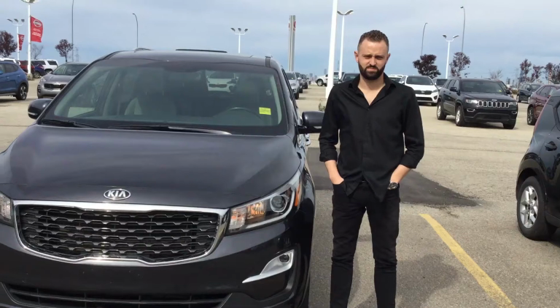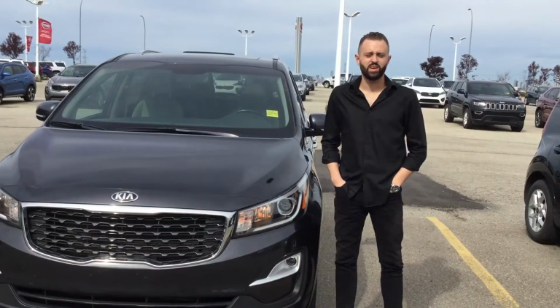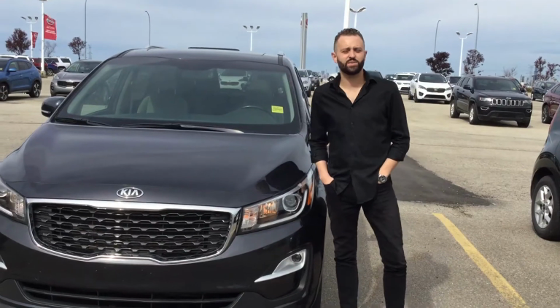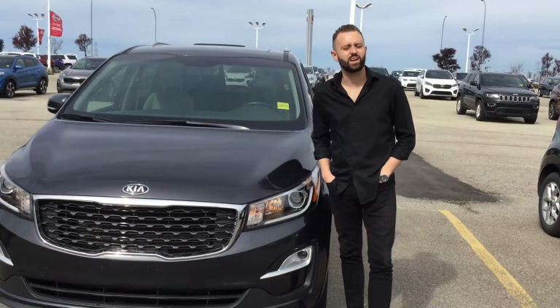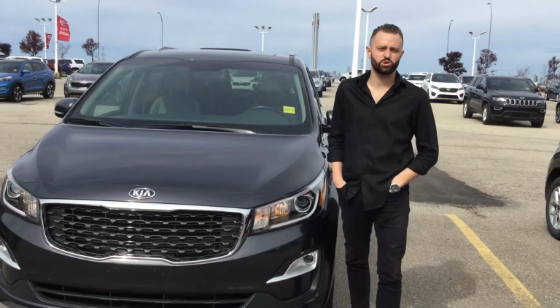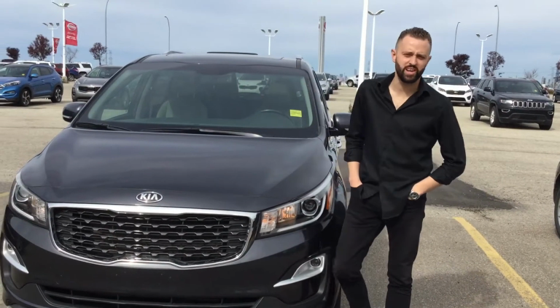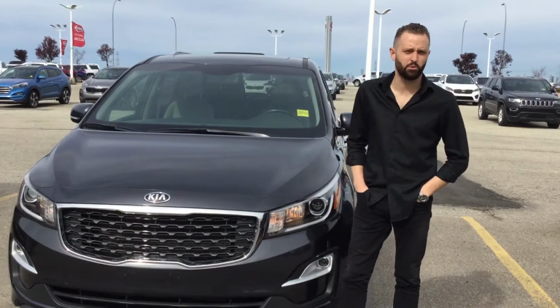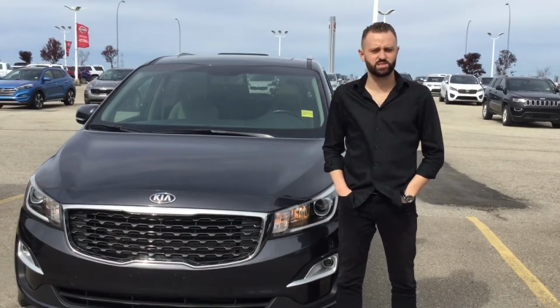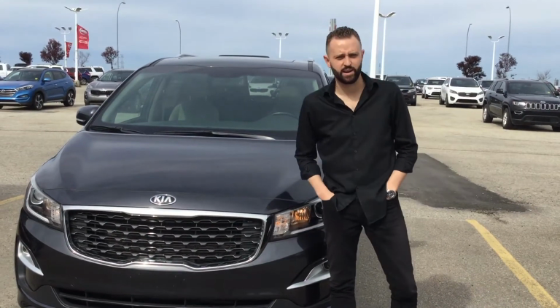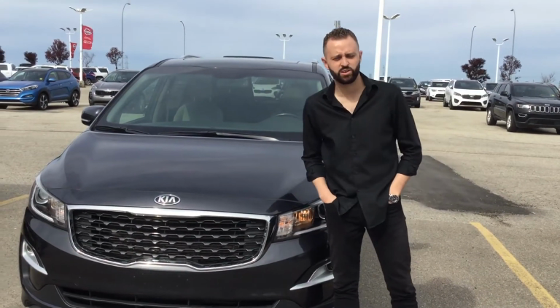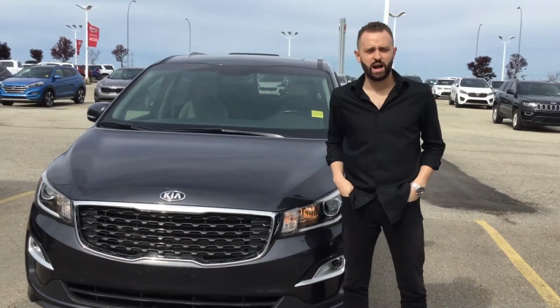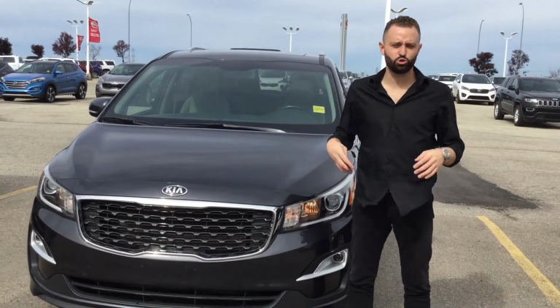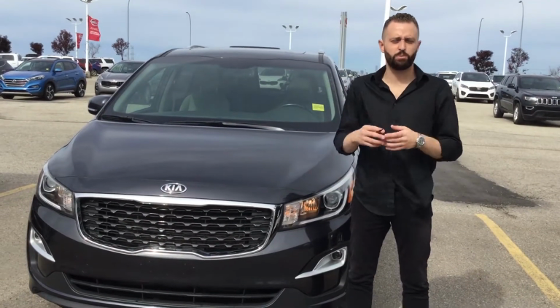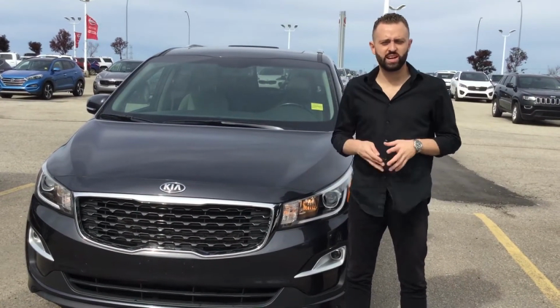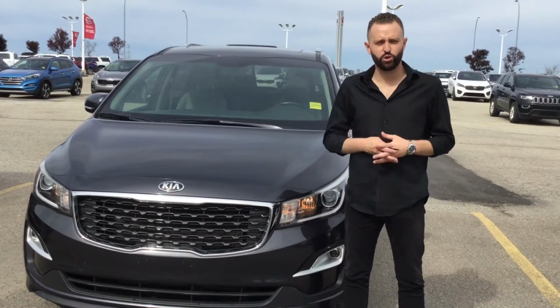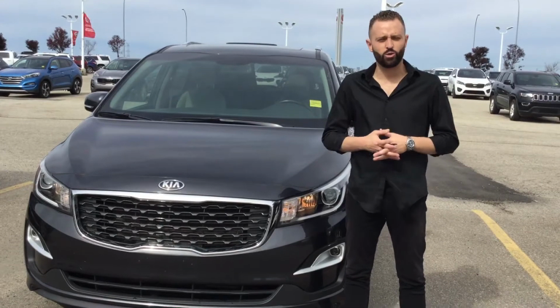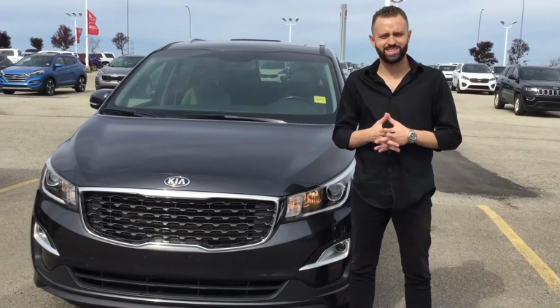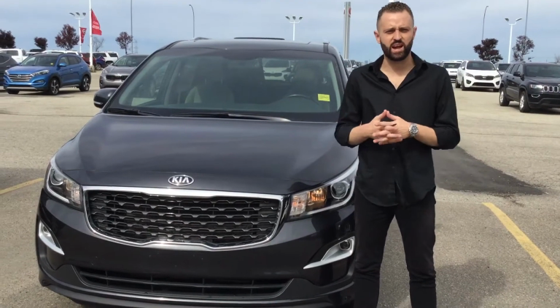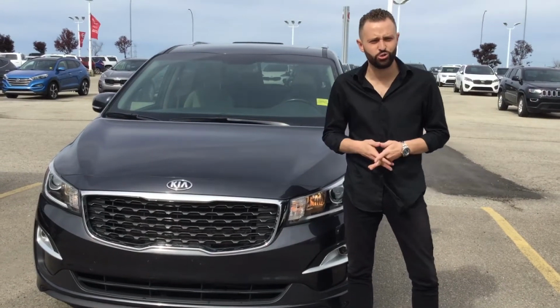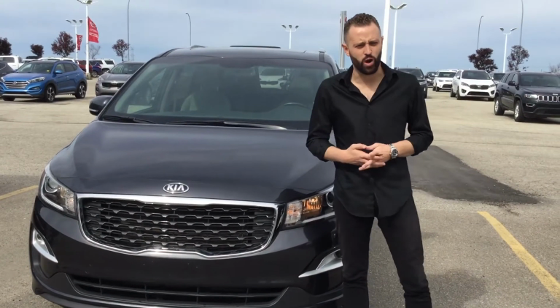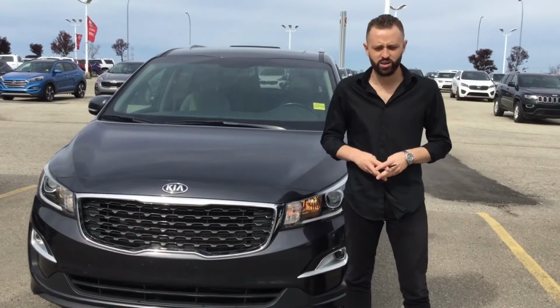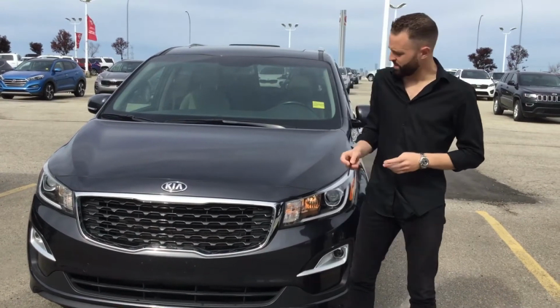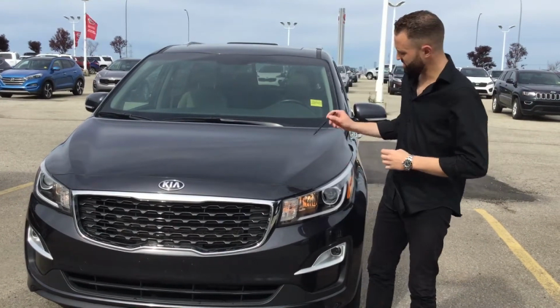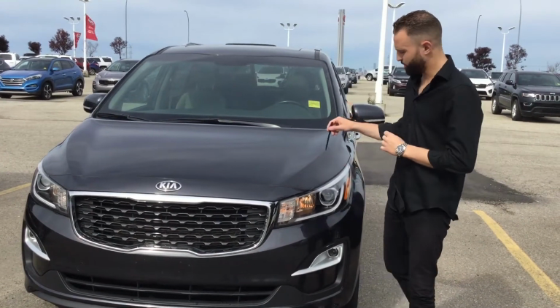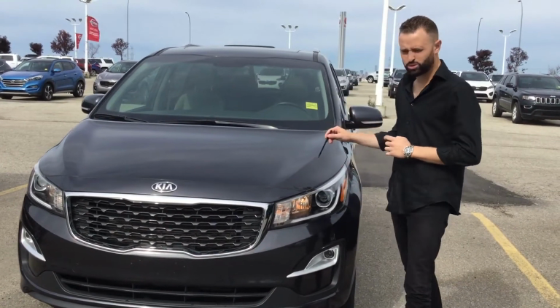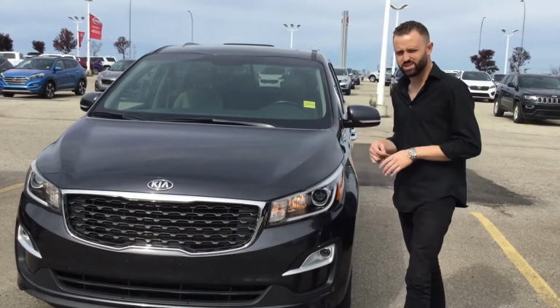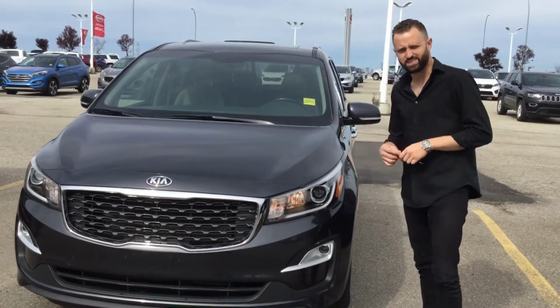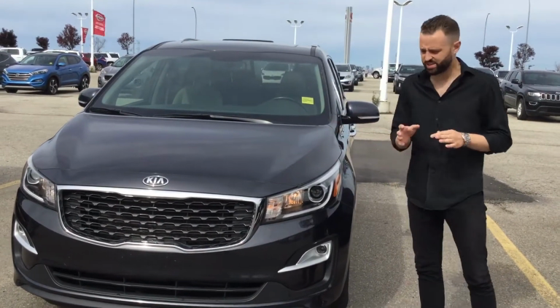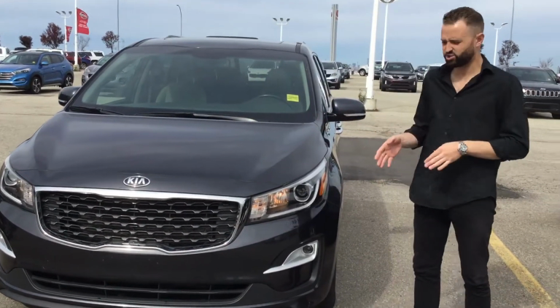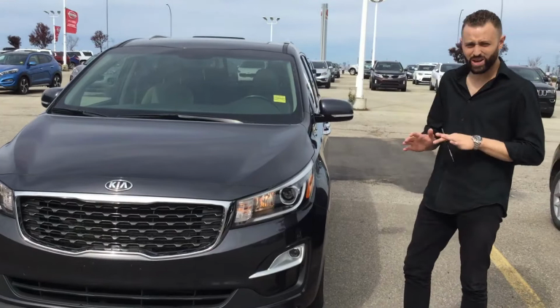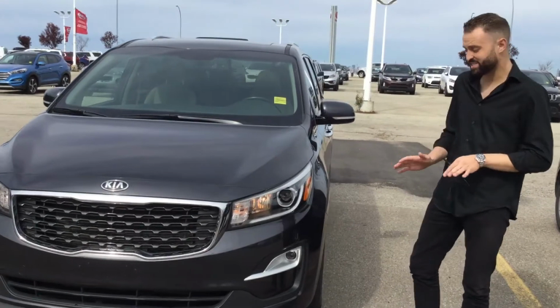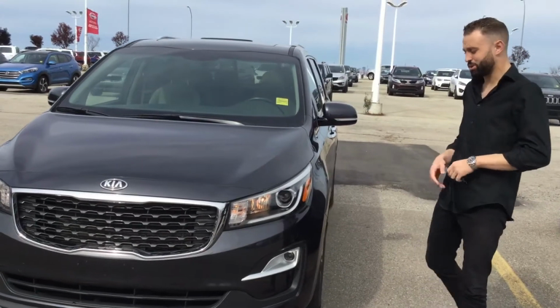Hi, this is Alex from Shuriki. I'm the pre-owned sales manager here. I'm going to do a quick personalized video walk around the exact car you've inquired on. This is the beautiful 2019 Kia Sedona SX Plus.